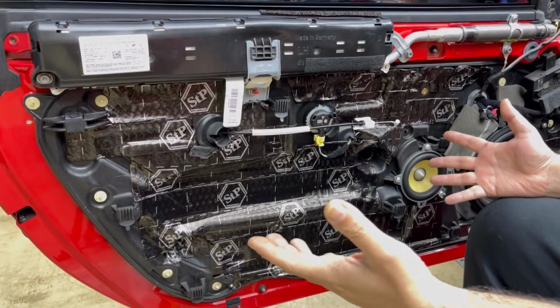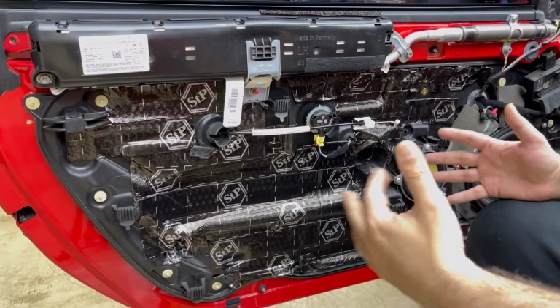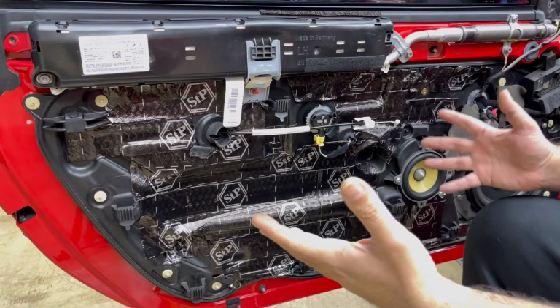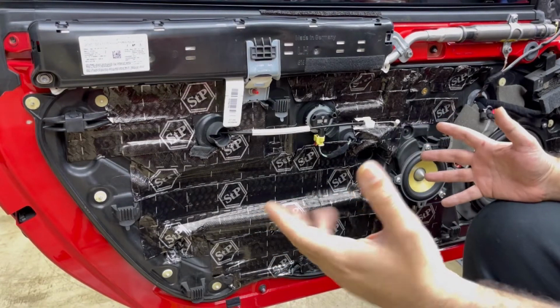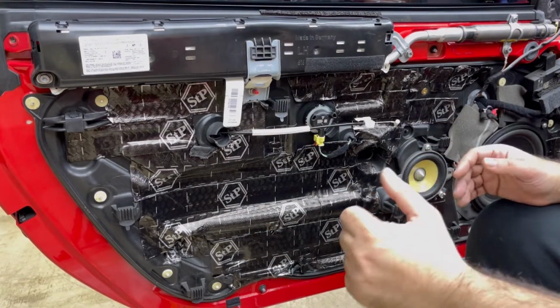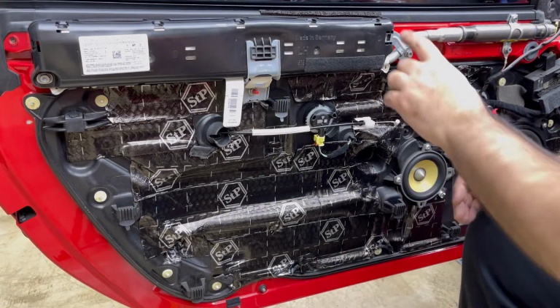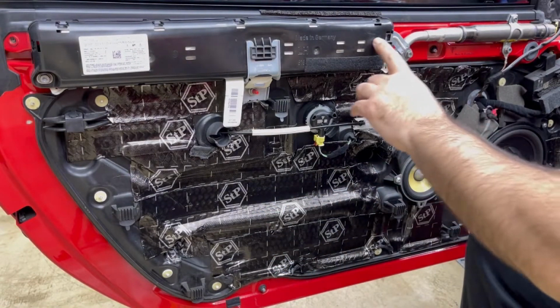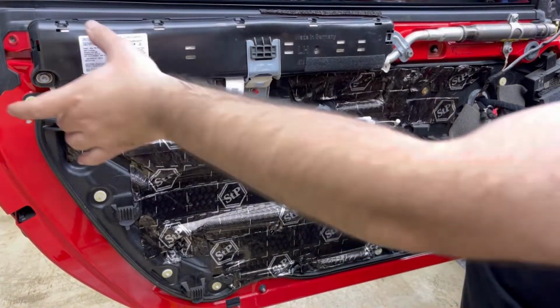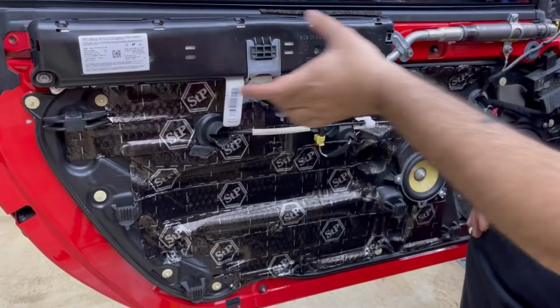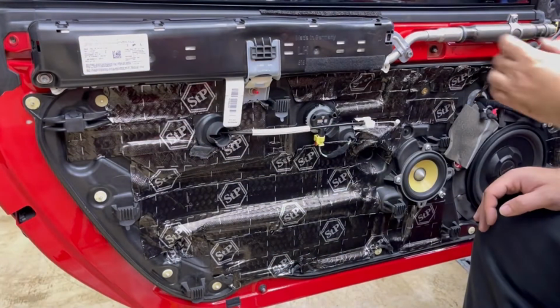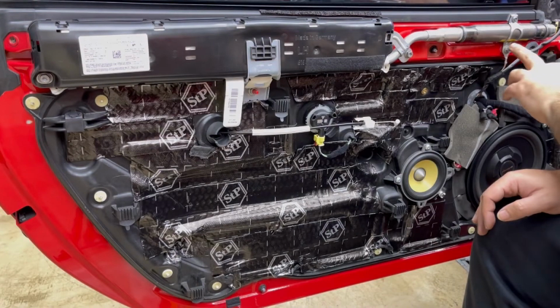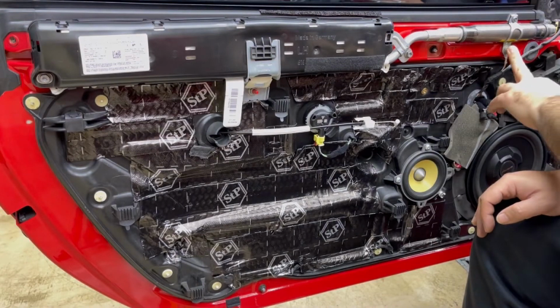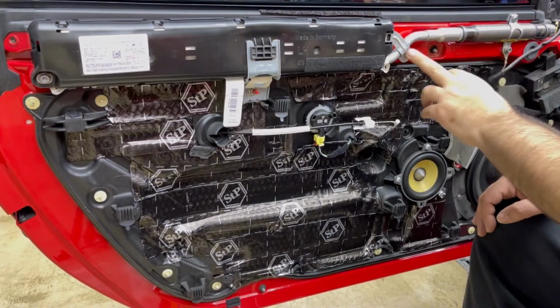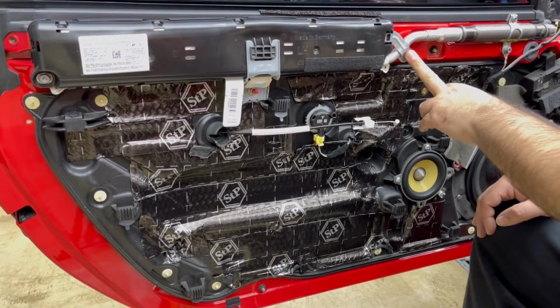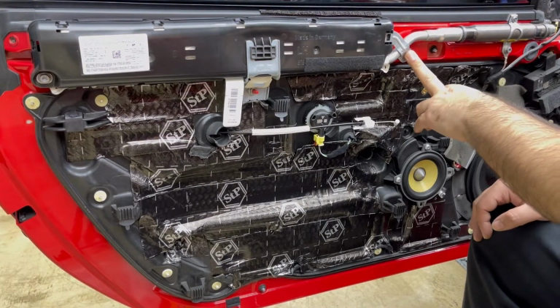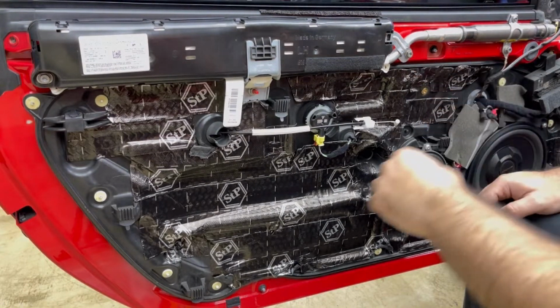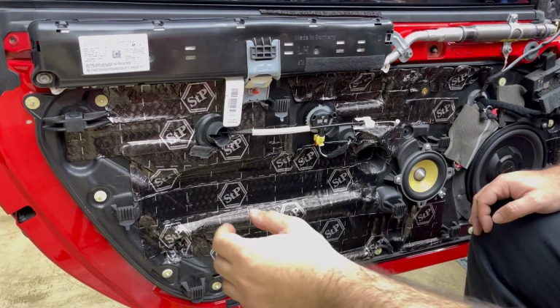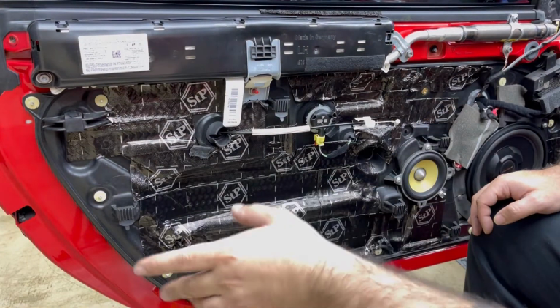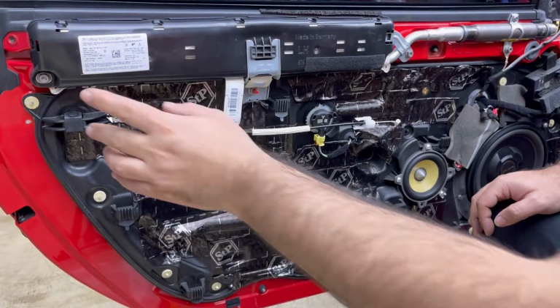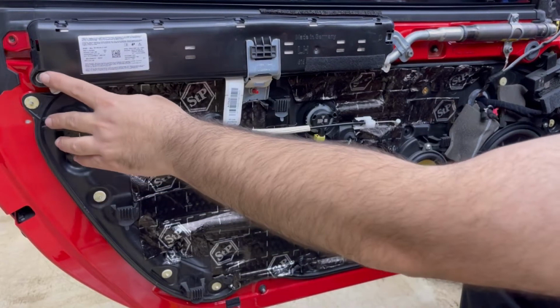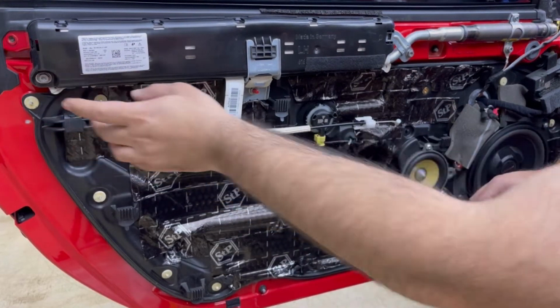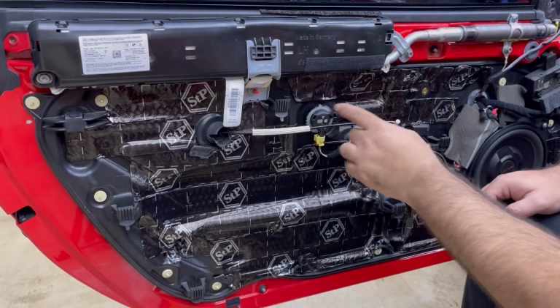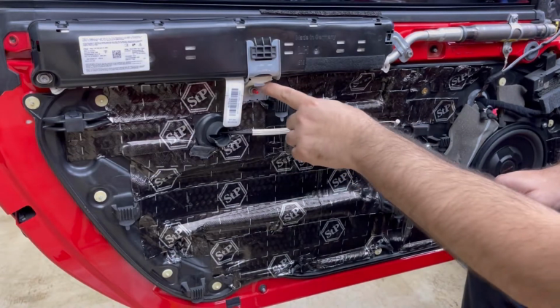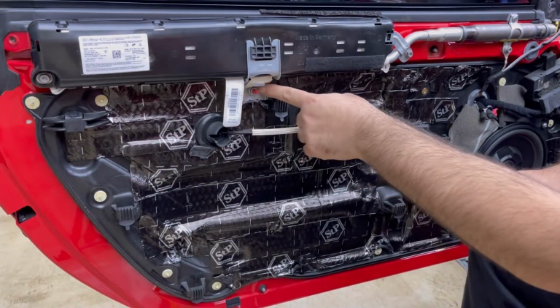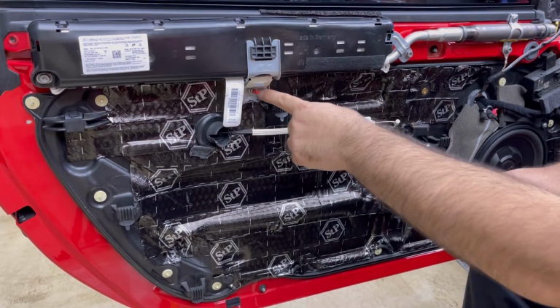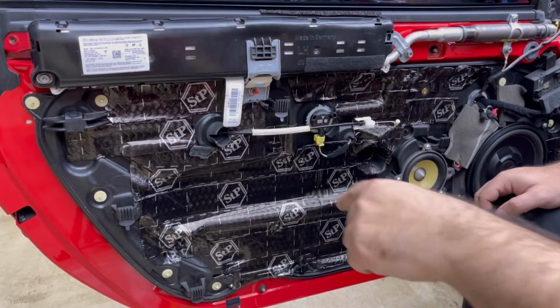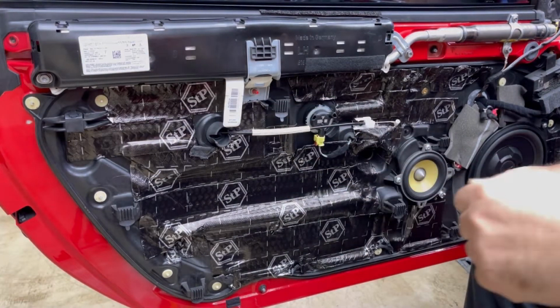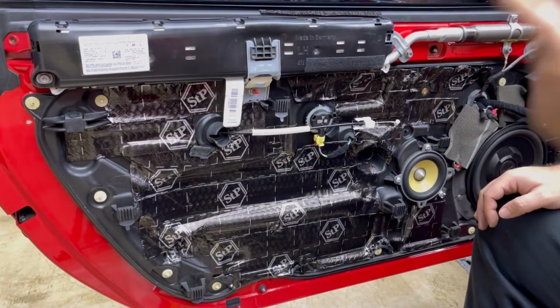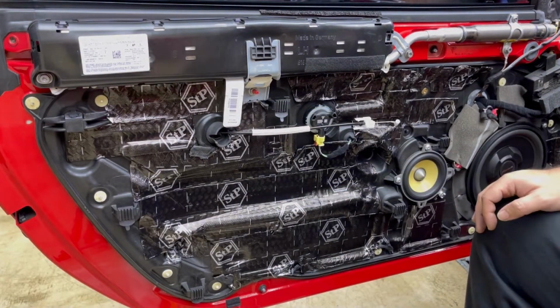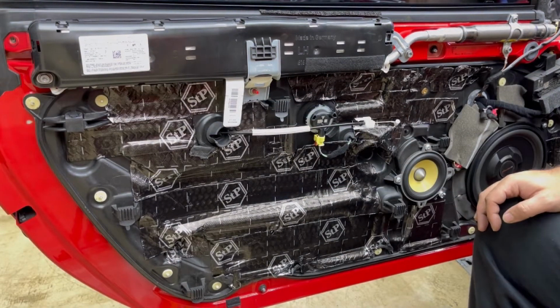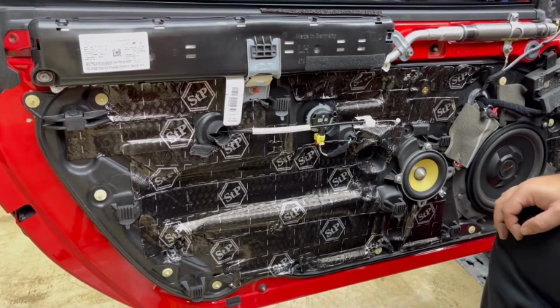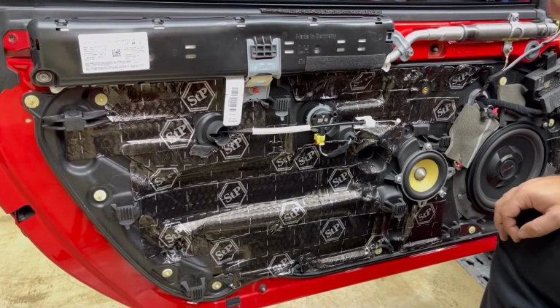This is how it looks after you remove the door trim. The first thing you need to remove is the airbag, which has three bolts — star shape Torx size 30 — and then one 10 millimeter socket. Let me remove those.